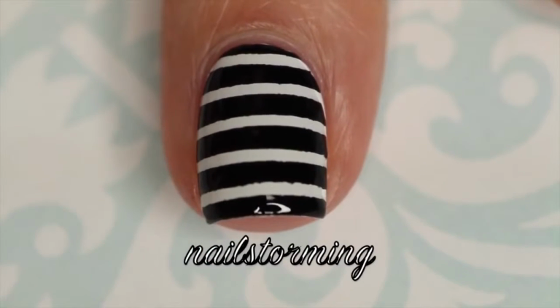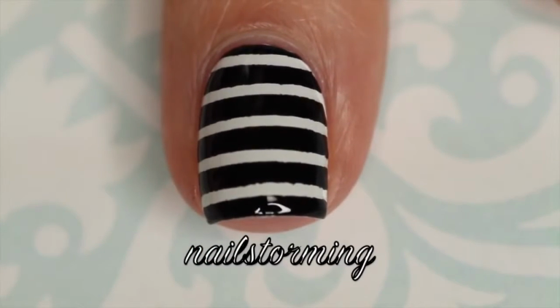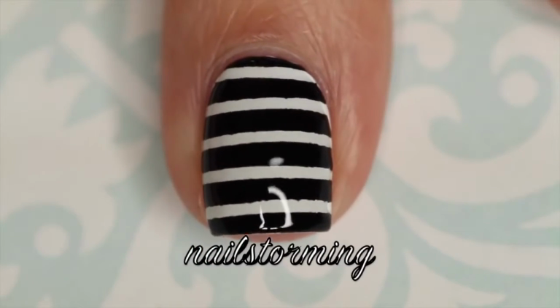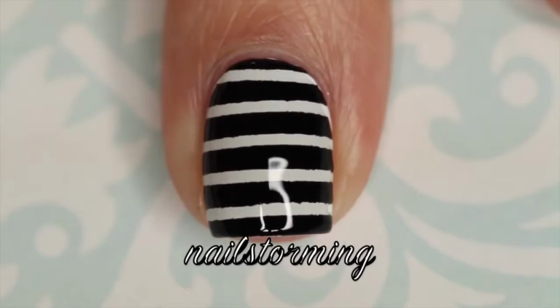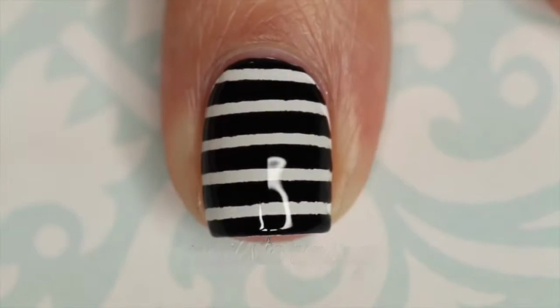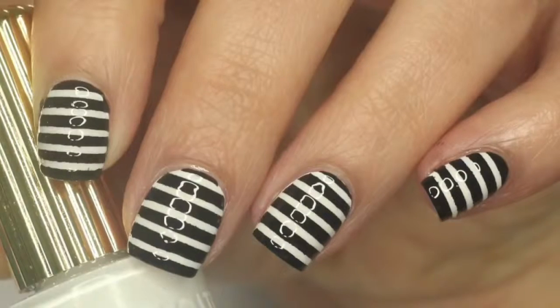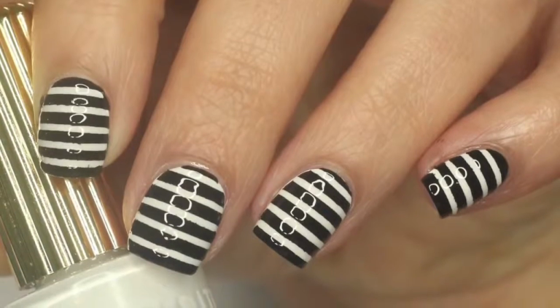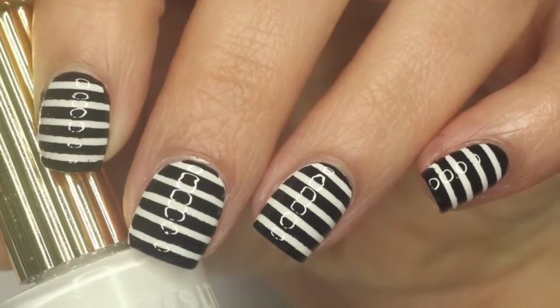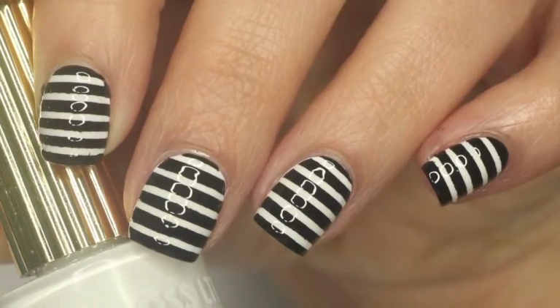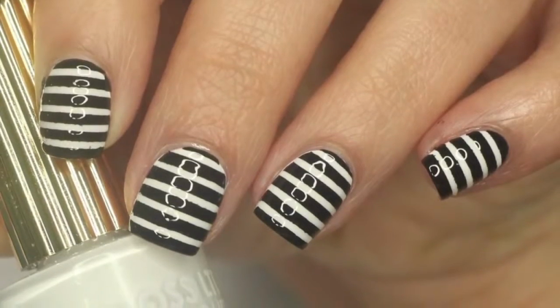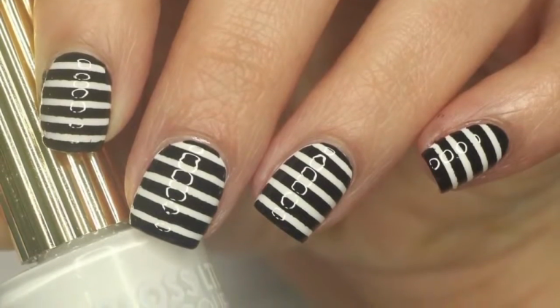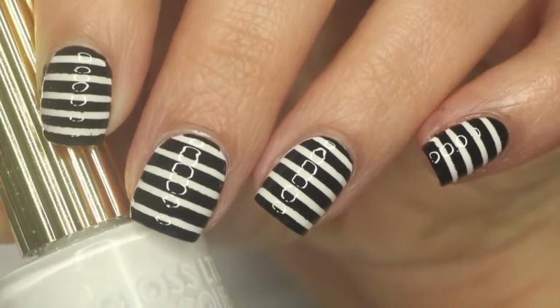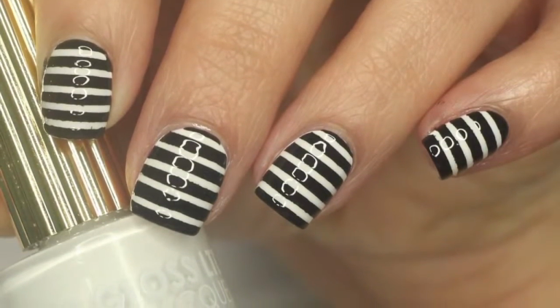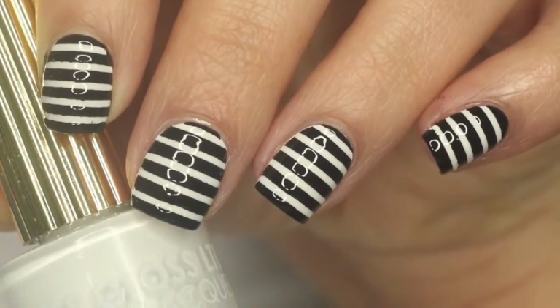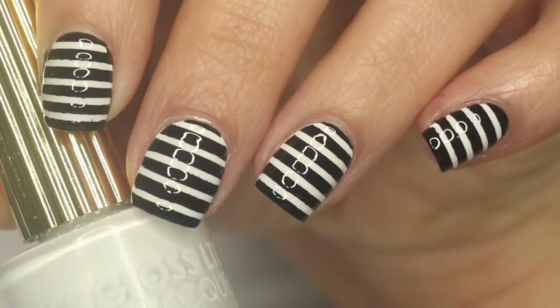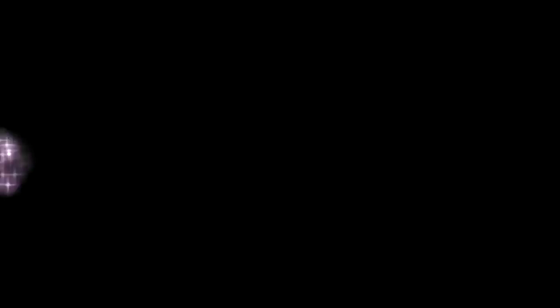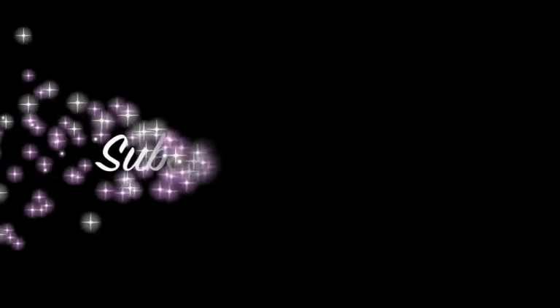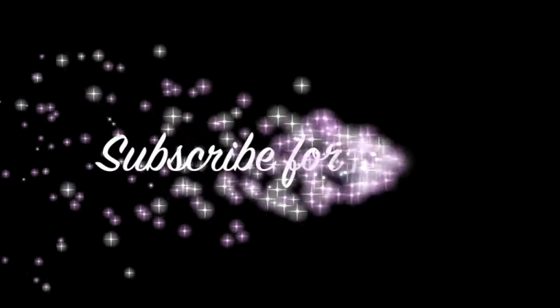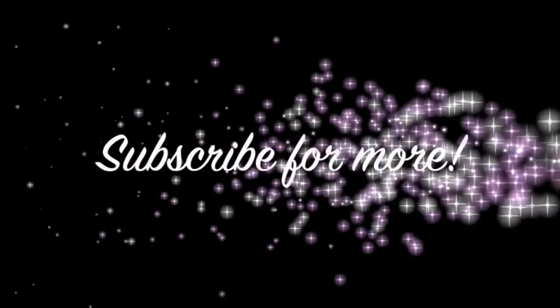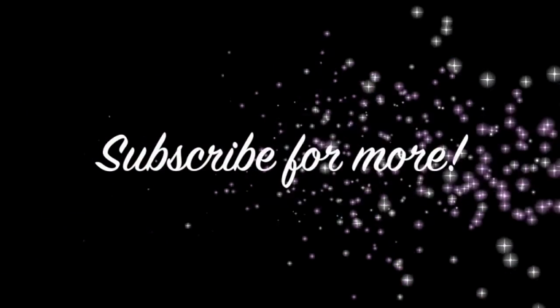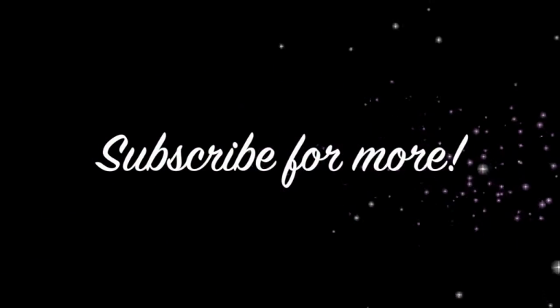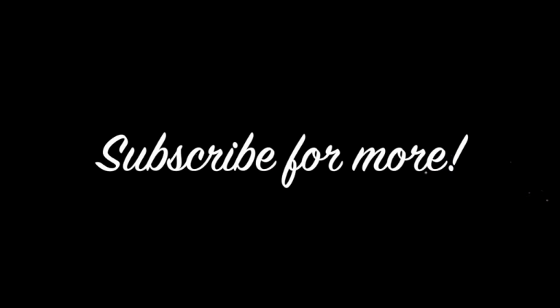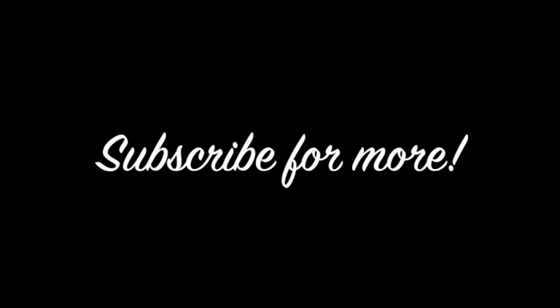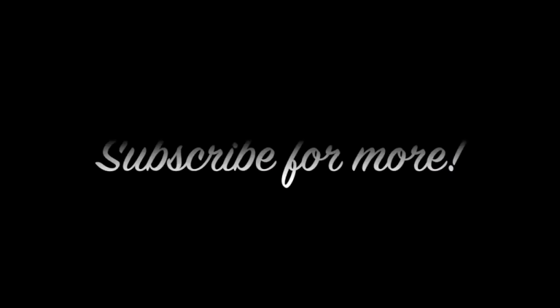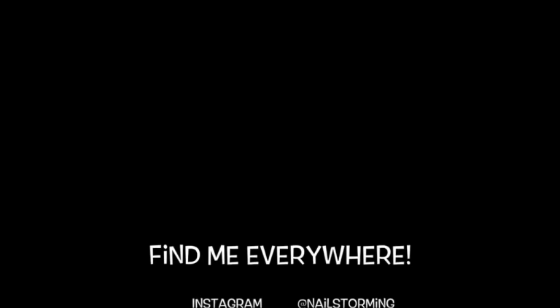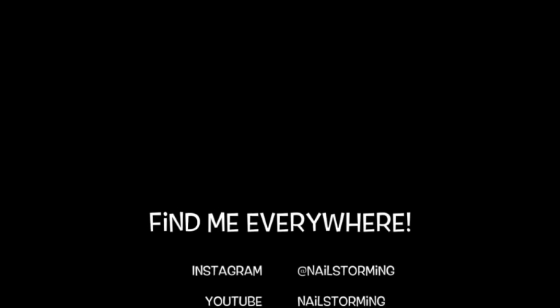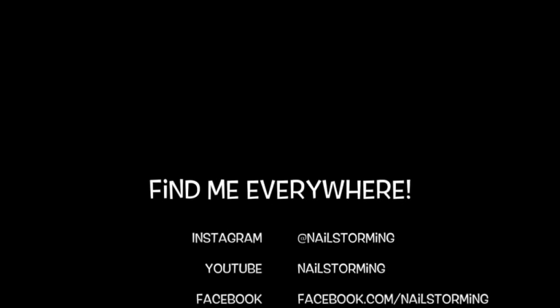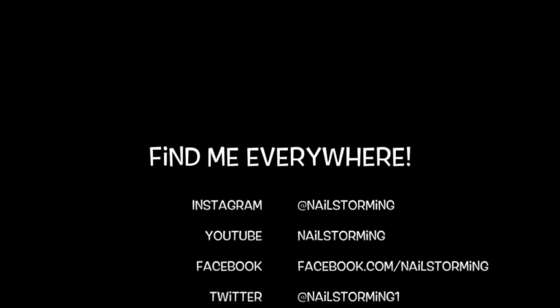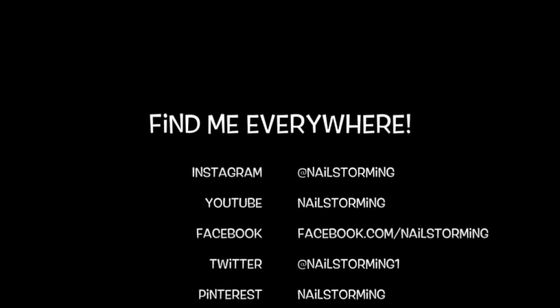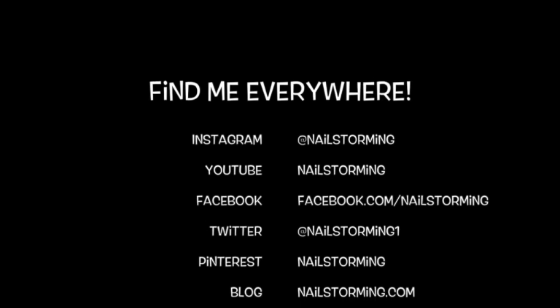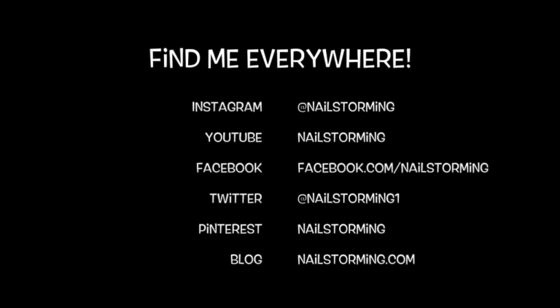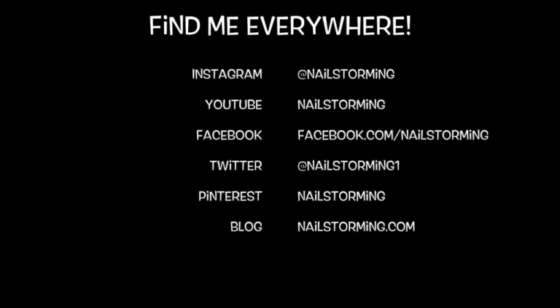If you recreate this look, tag Nail Storing Inspired on Instagram so I can see it. Bye bye!